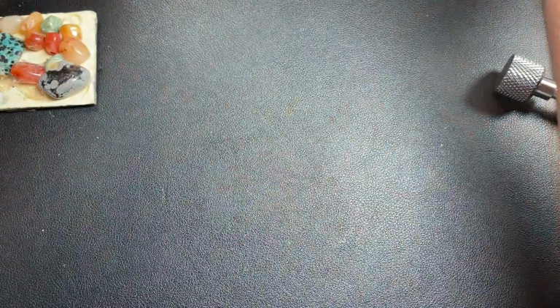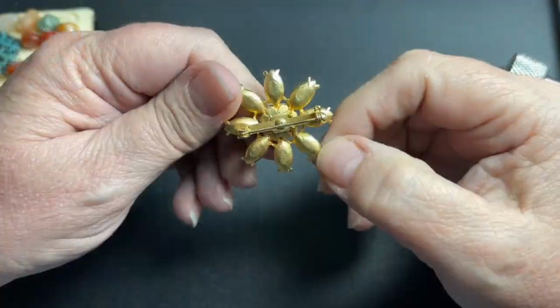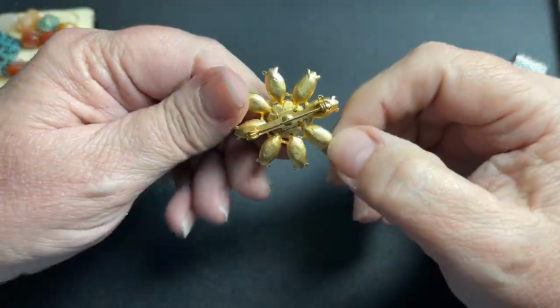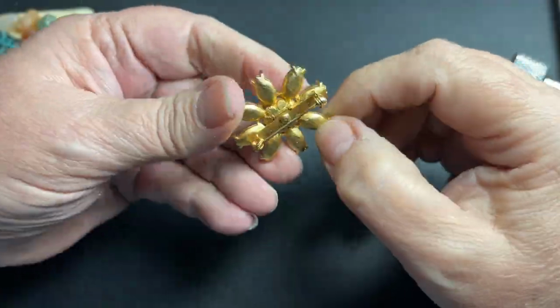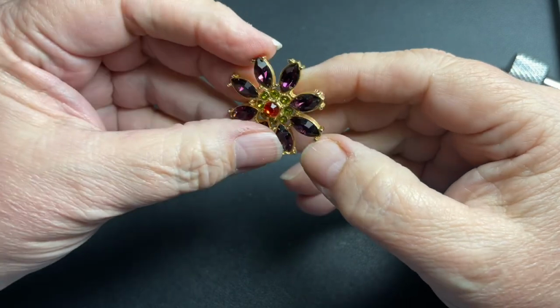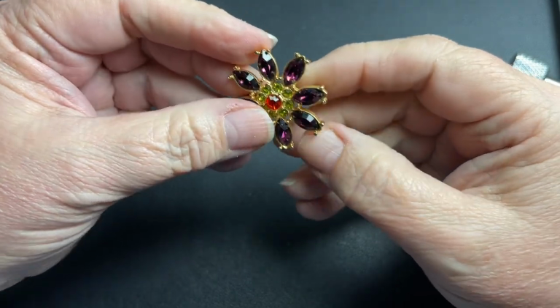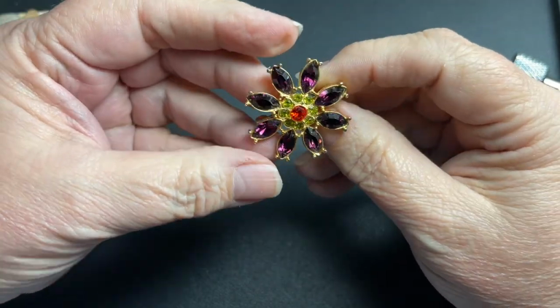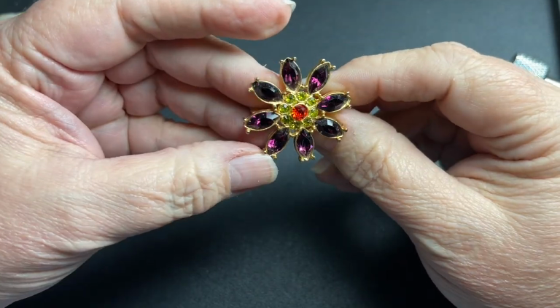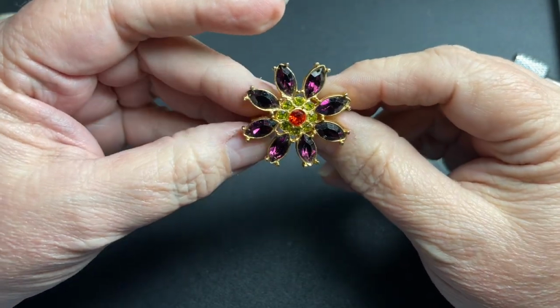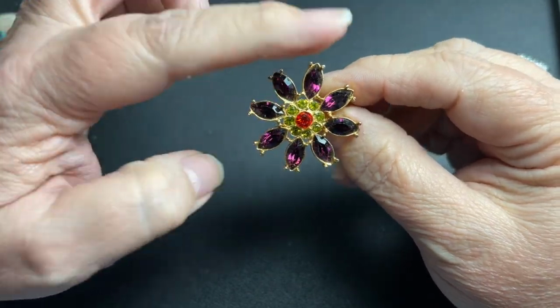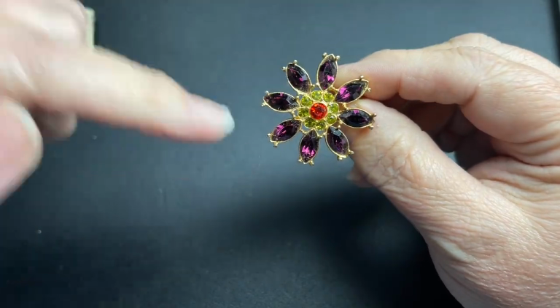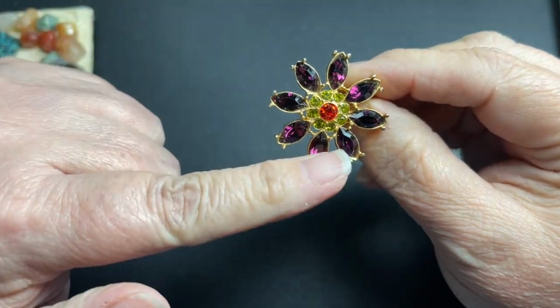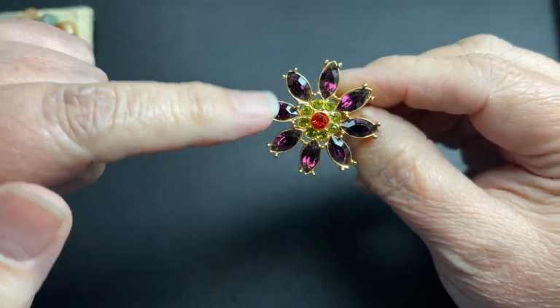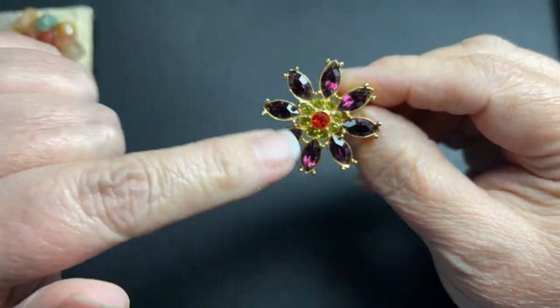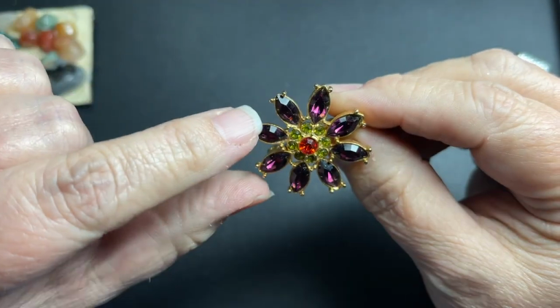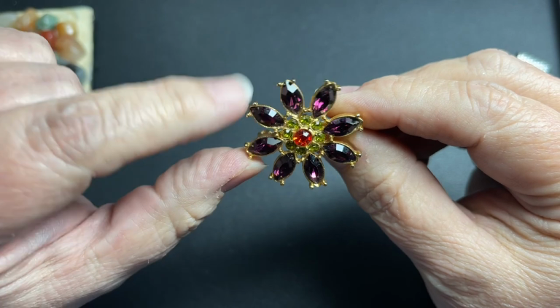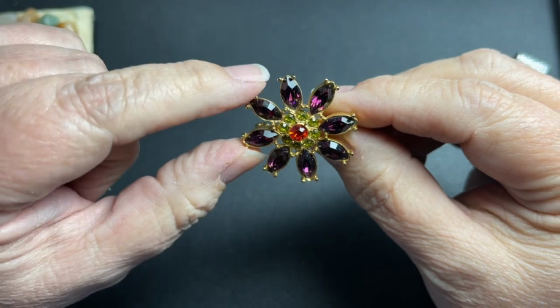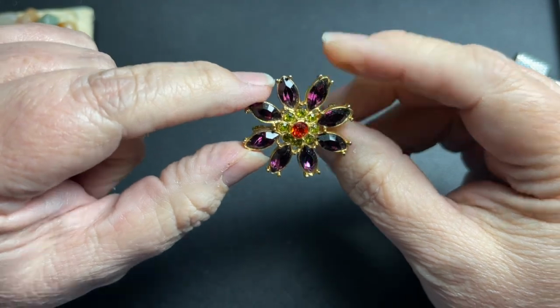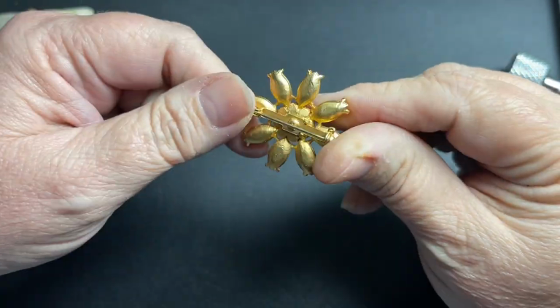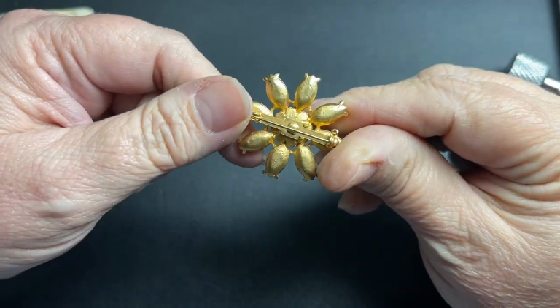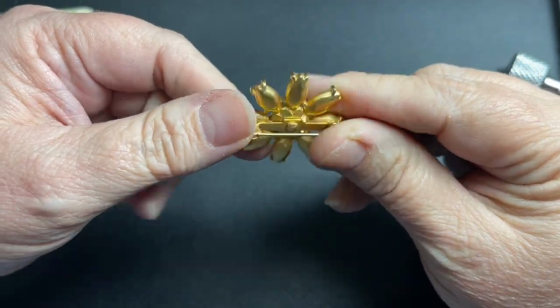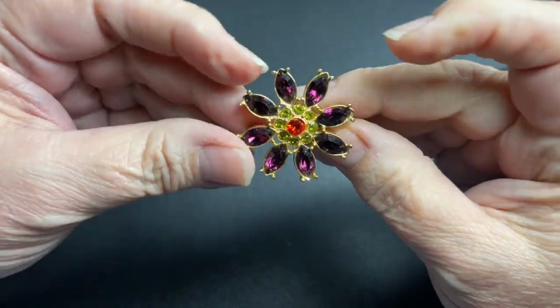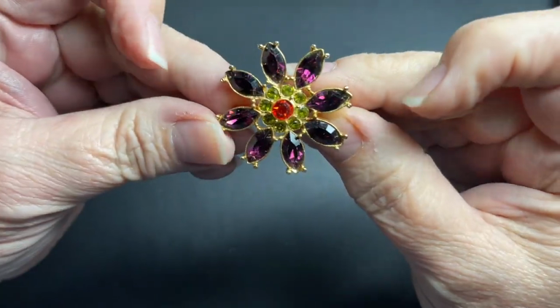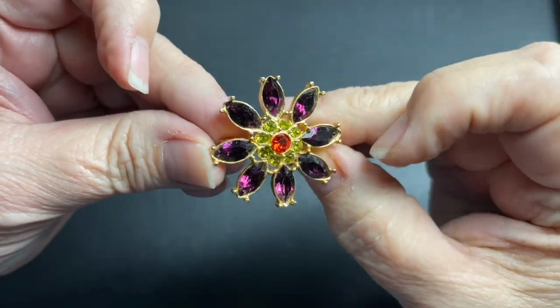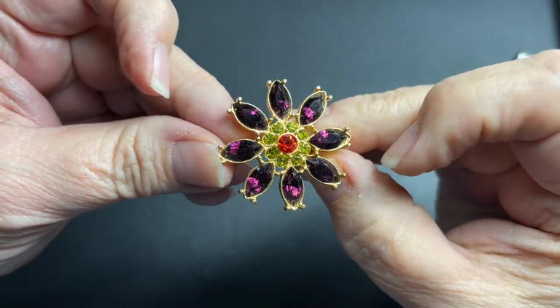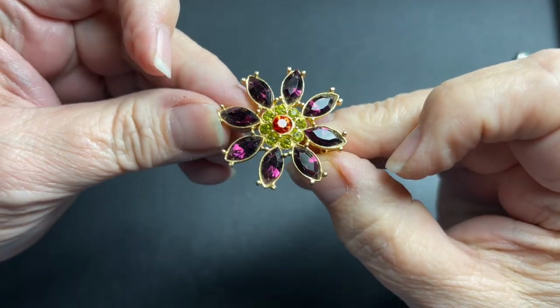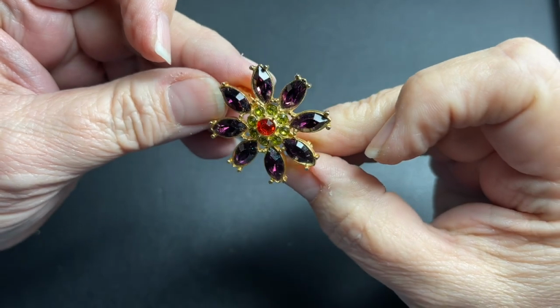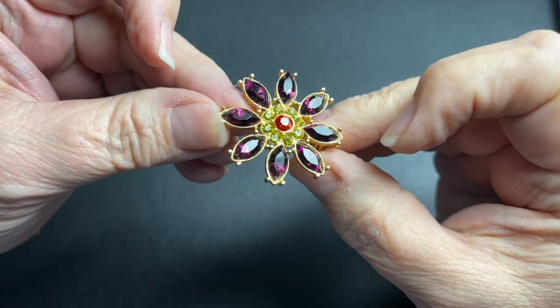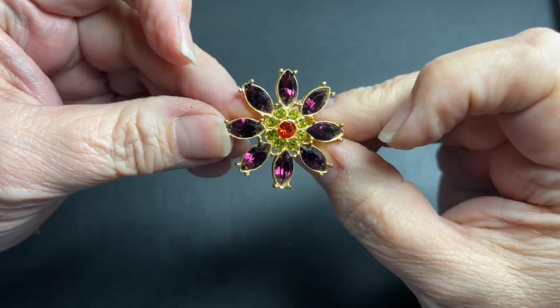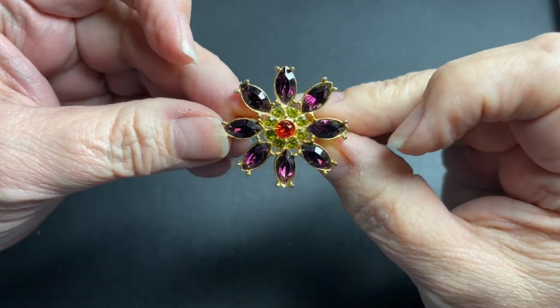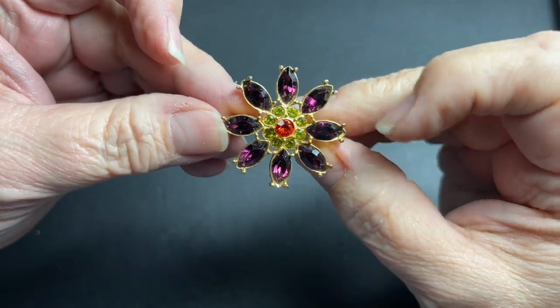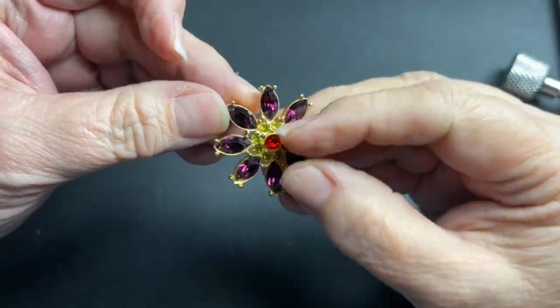Here we have just a multicolored little brooch — purple with green with a red center, all in good condition. I'm just going to say let's do $3 on that one.